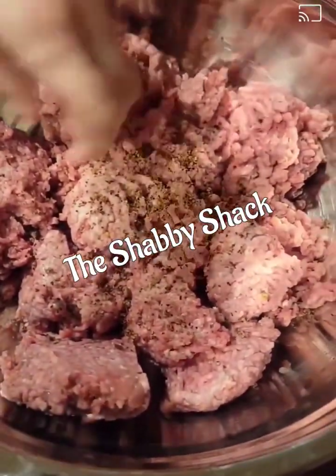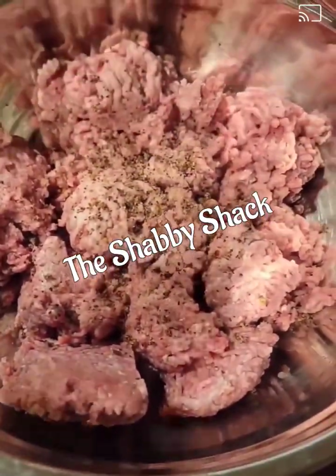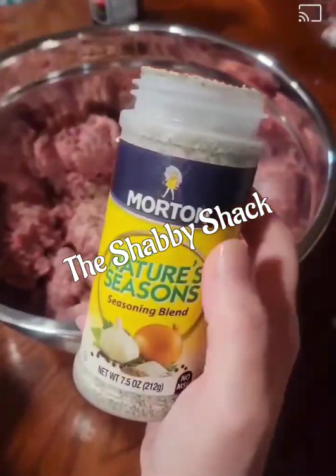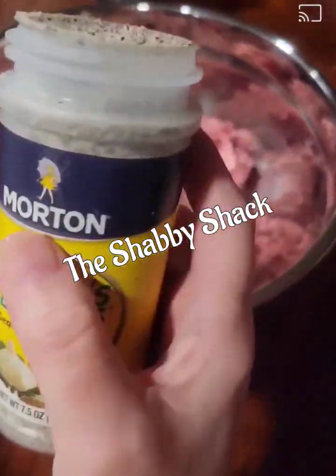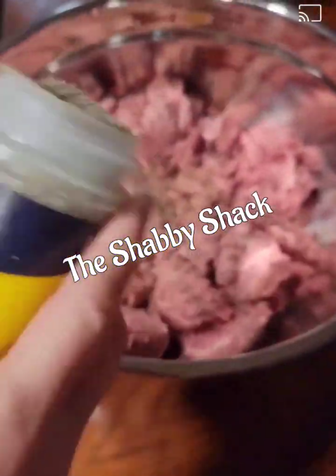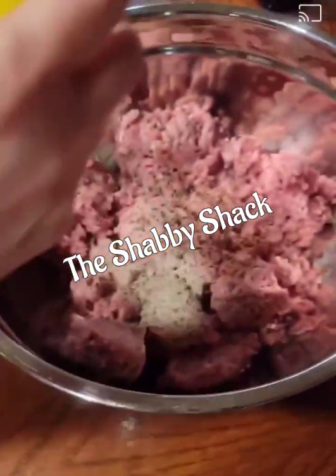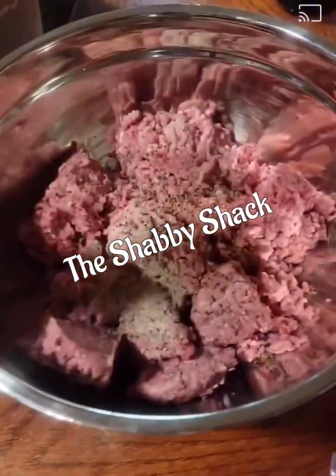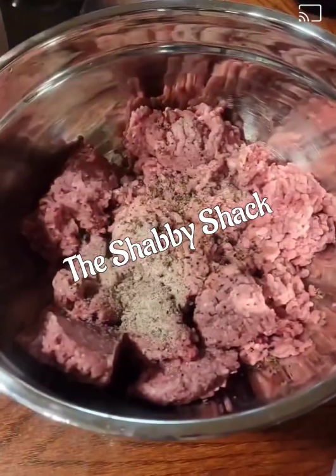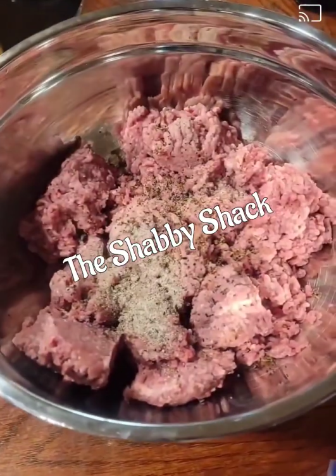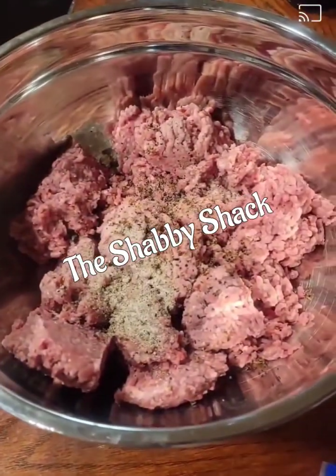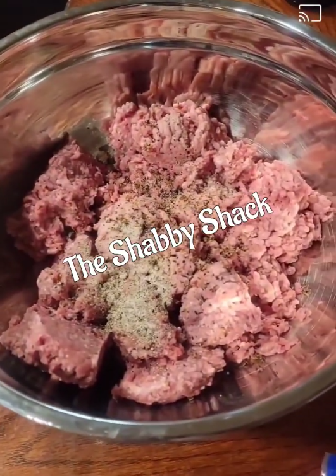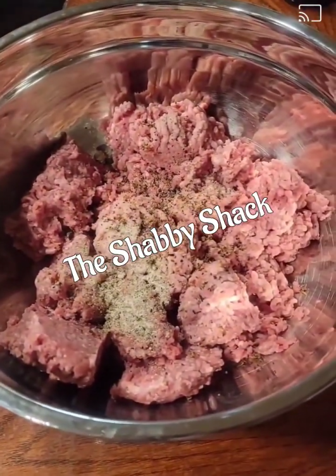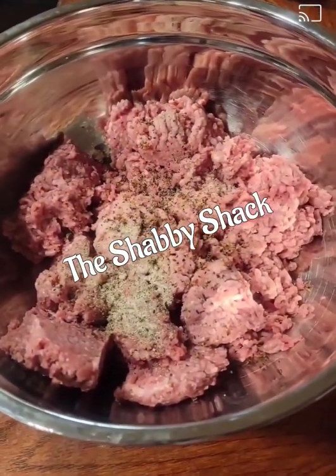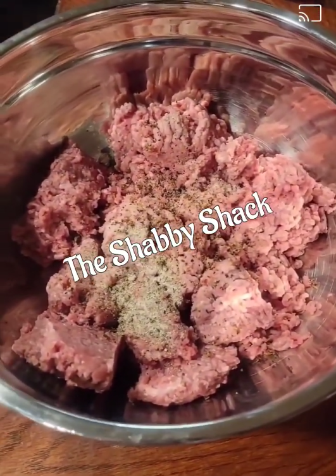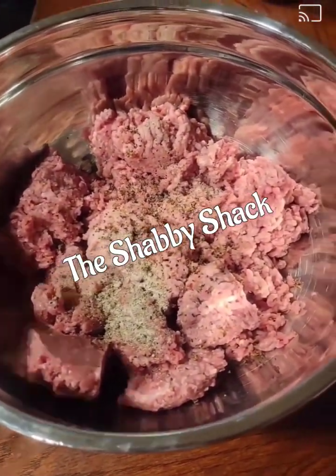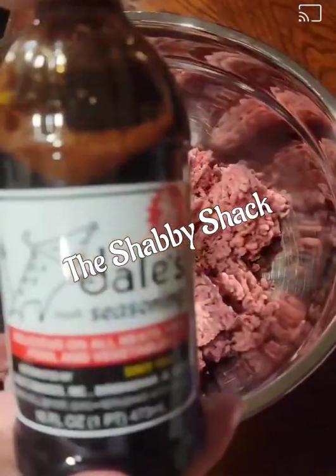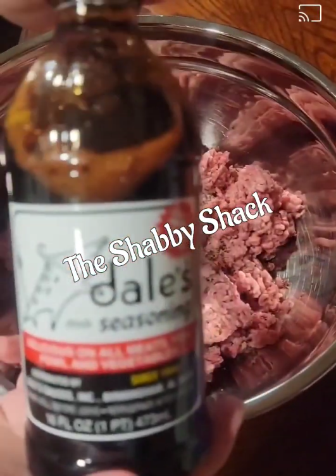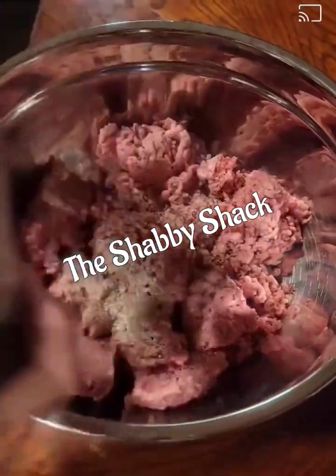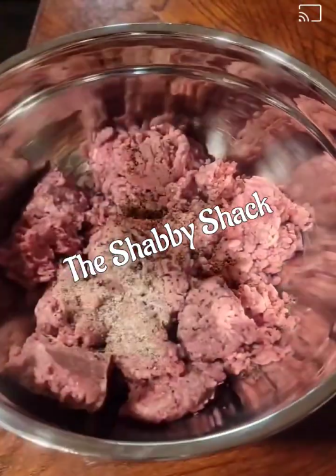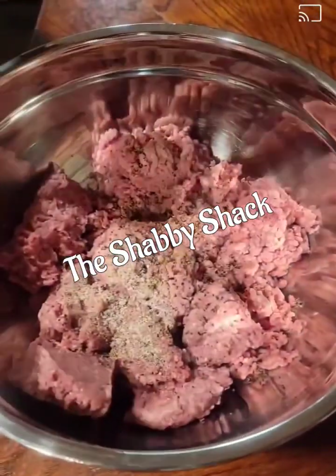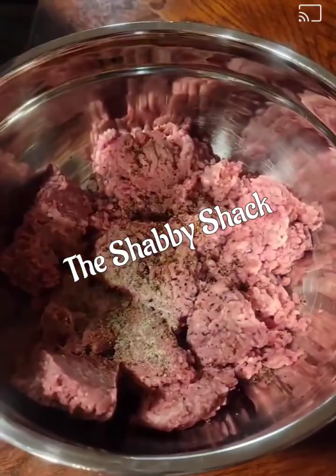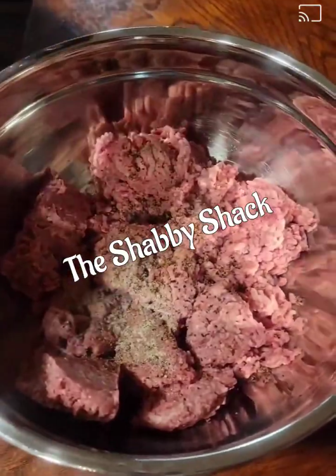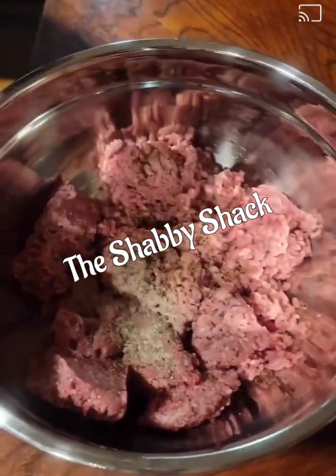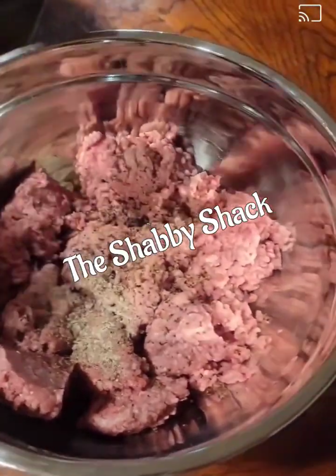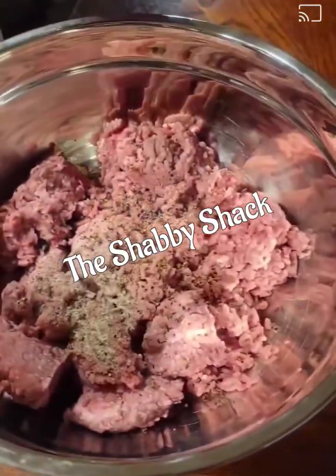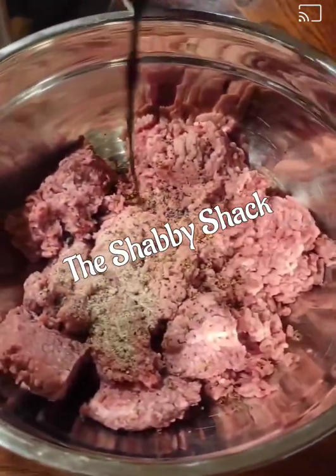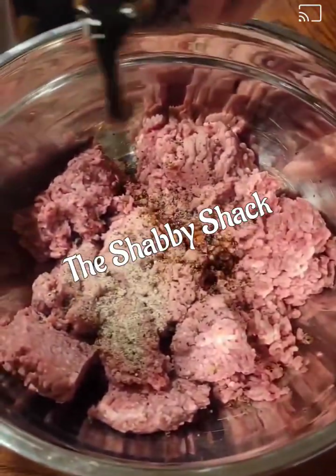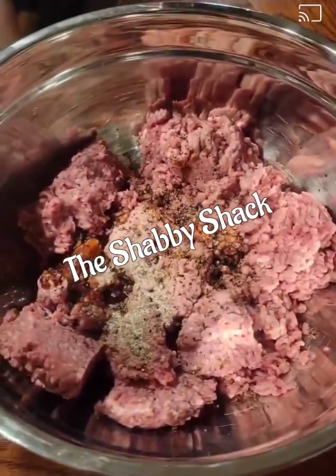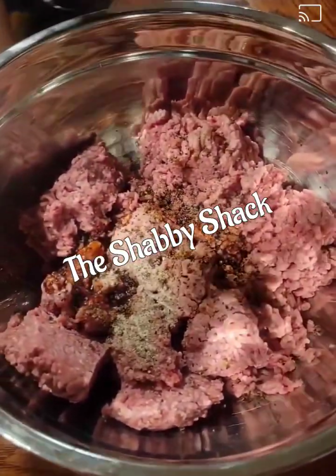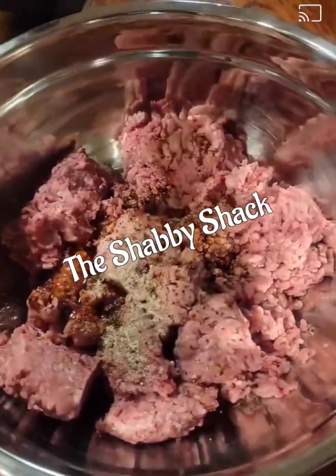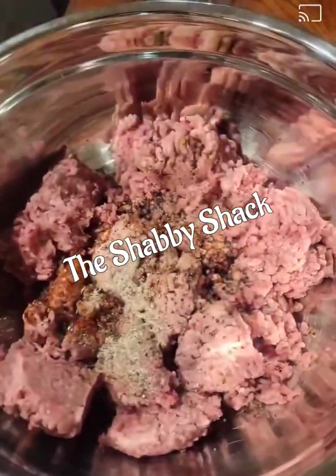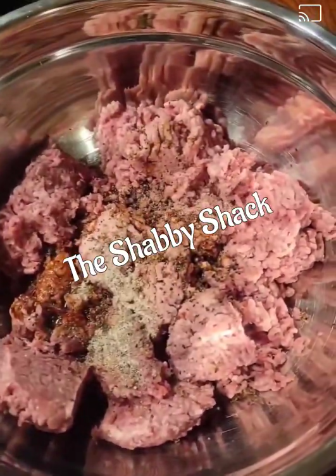Once I have that in there, I'm using some Nature Seasoning by Morton's and I'm just giving it a good sprinkle. Then I'm adding a splash of Dale's — it's probably about a quarter cup of Dale's sauce to my hamburger meat.